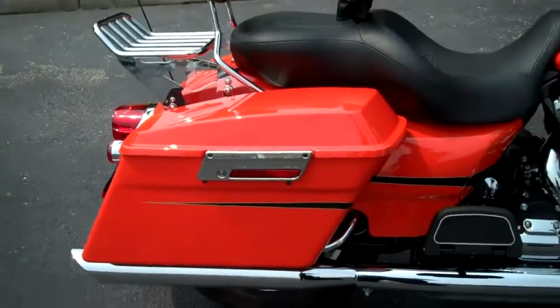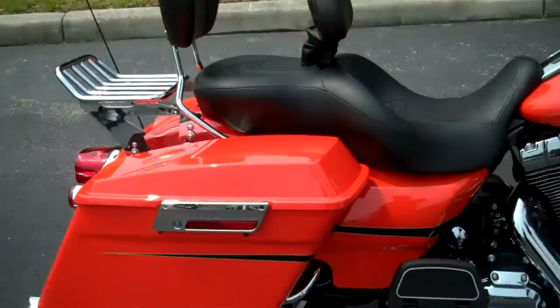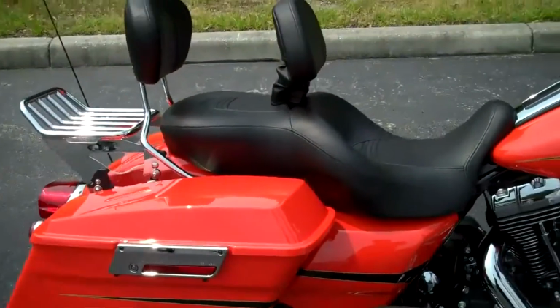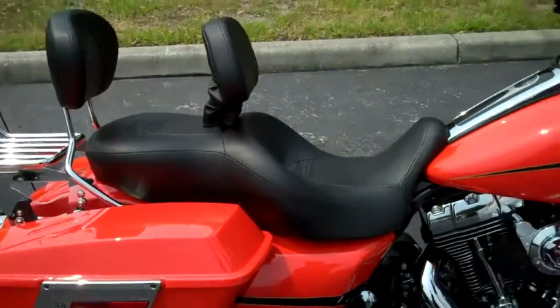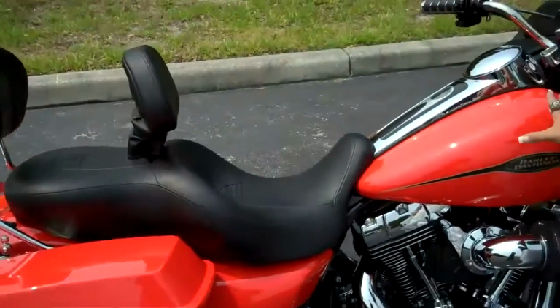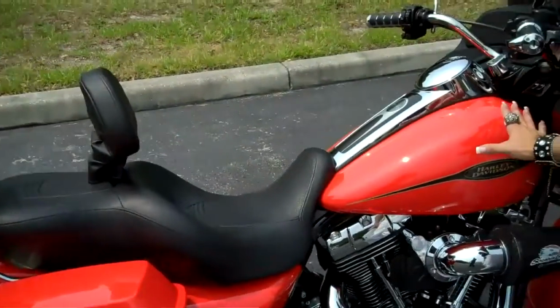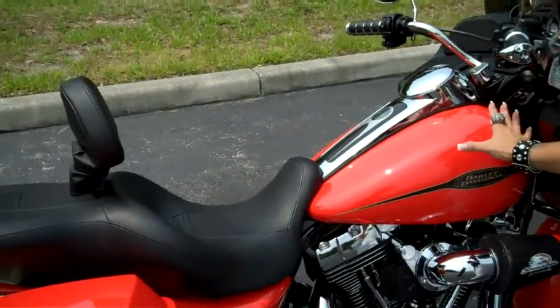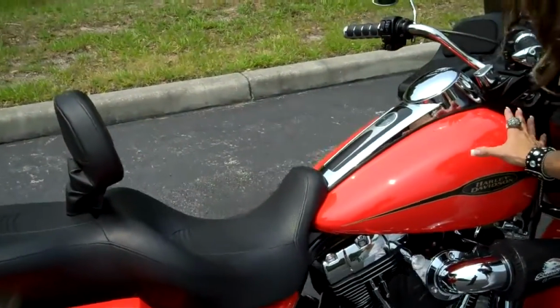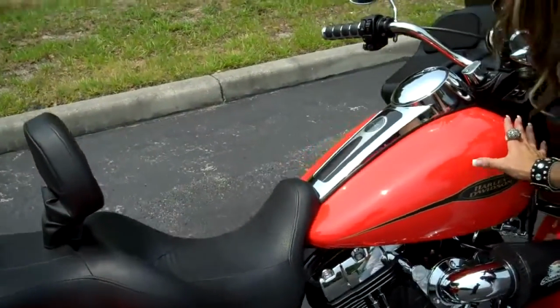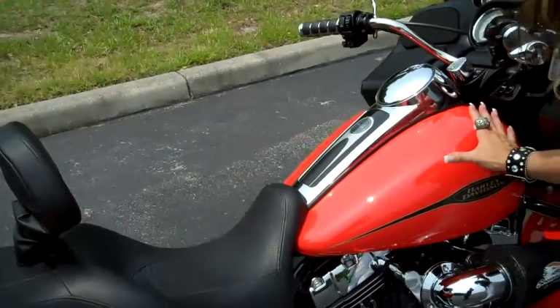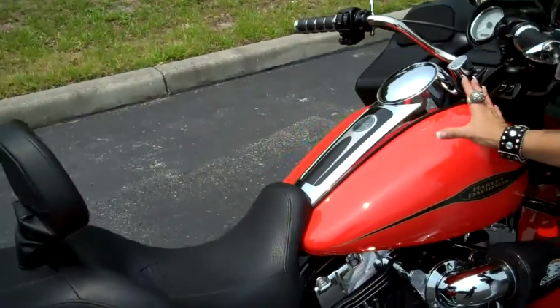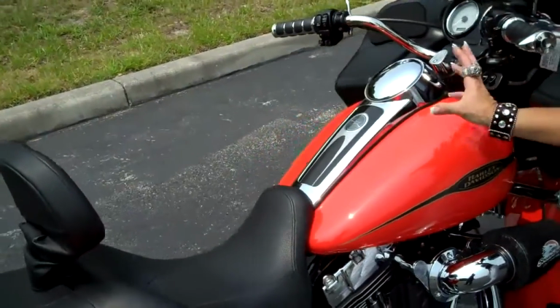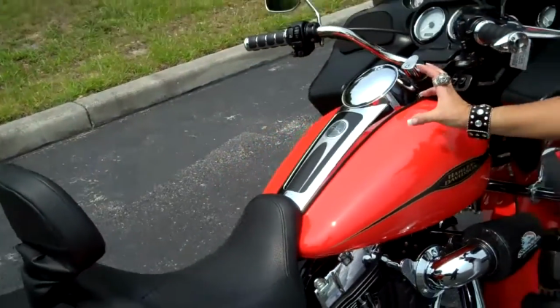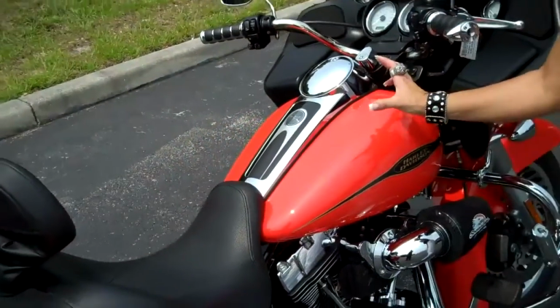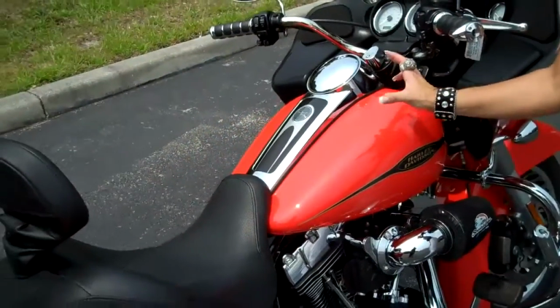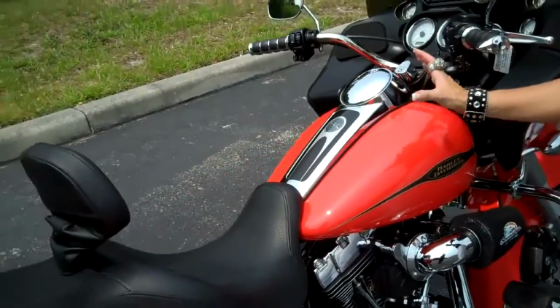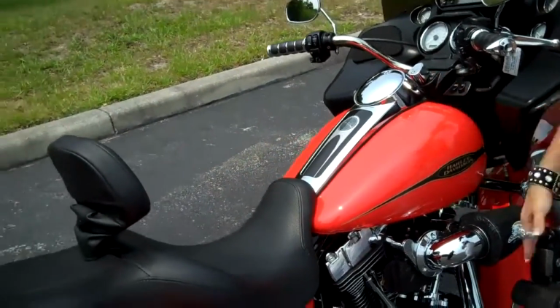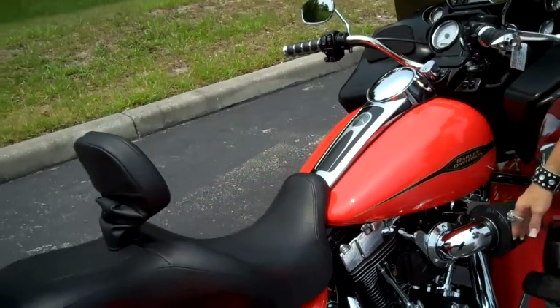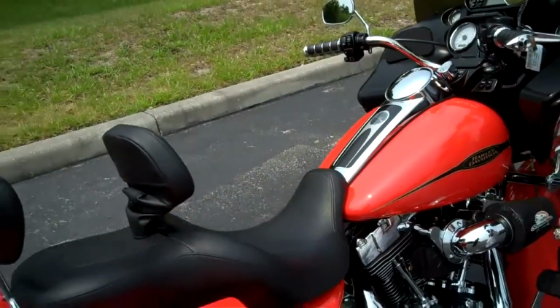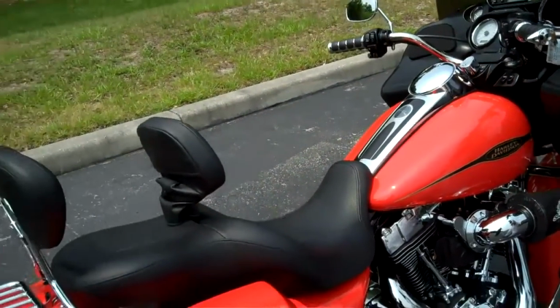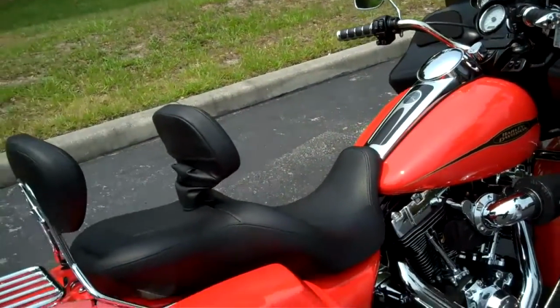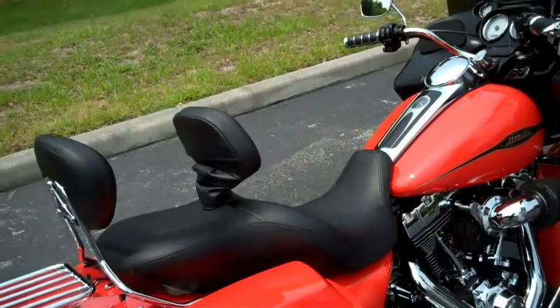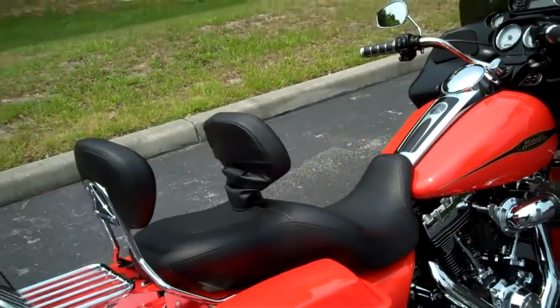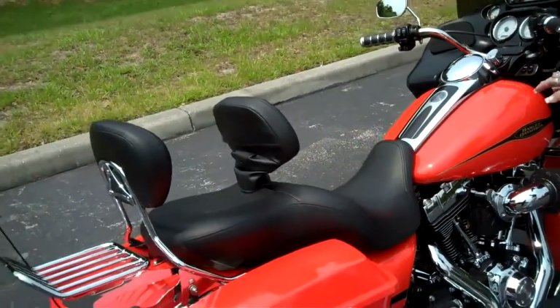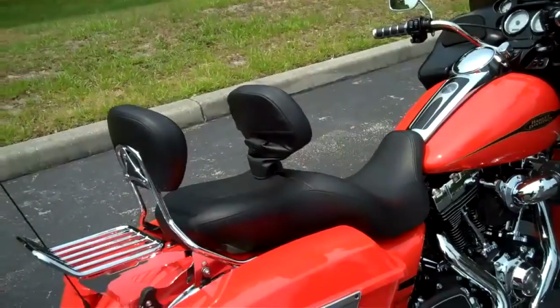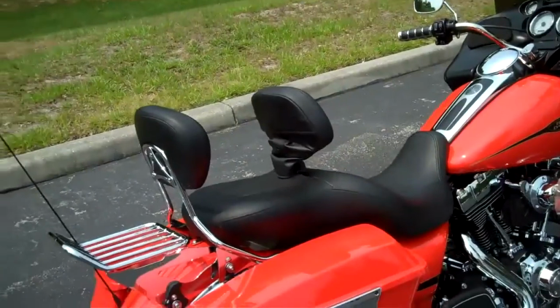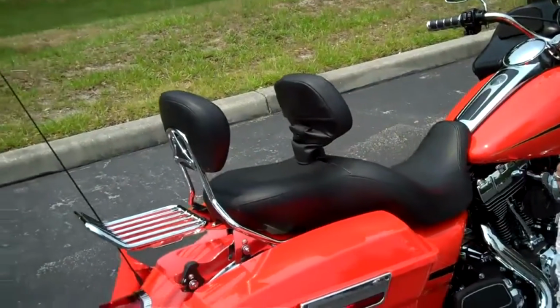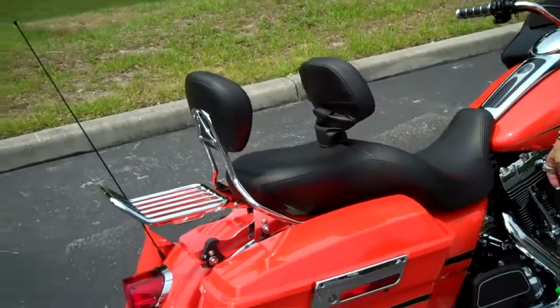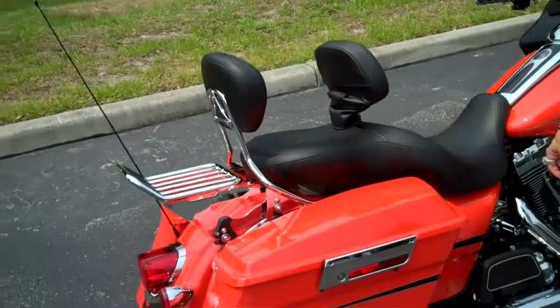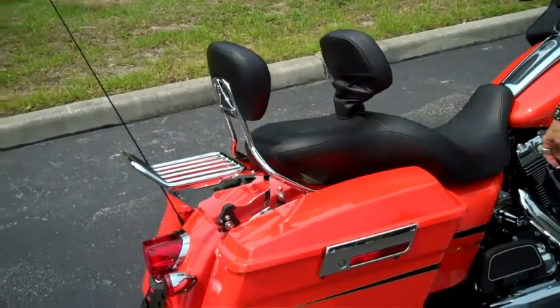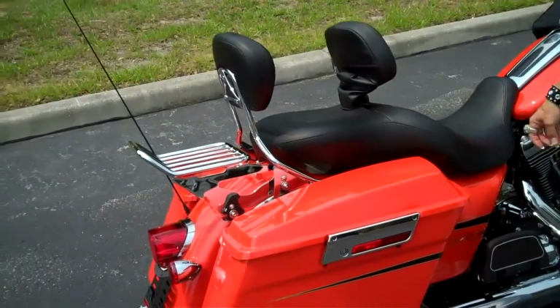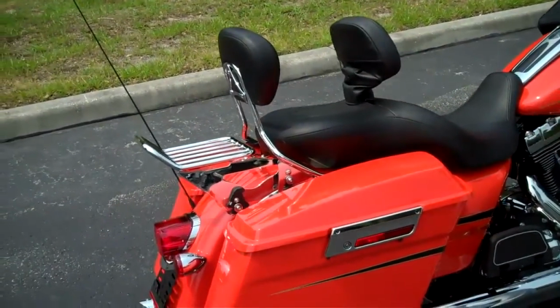The color is Mirage Orange — it's a somewhat lightly metallic orange. It's beautiful in the sun. You're definitely going to get noticed on the road in this thing, and that's what you want, right?